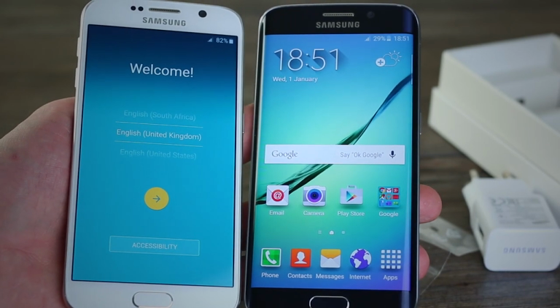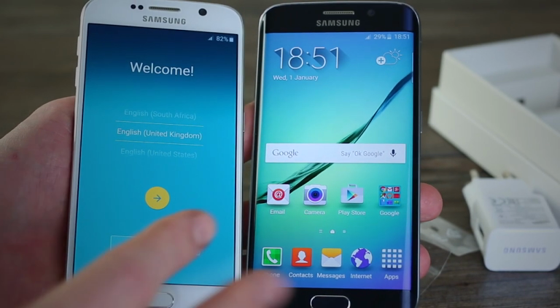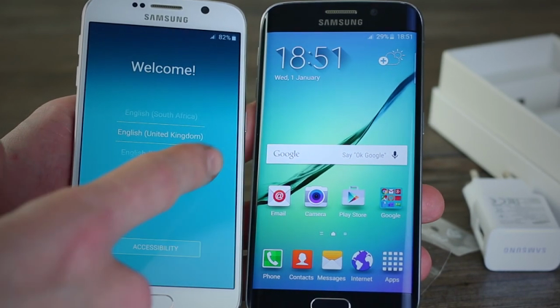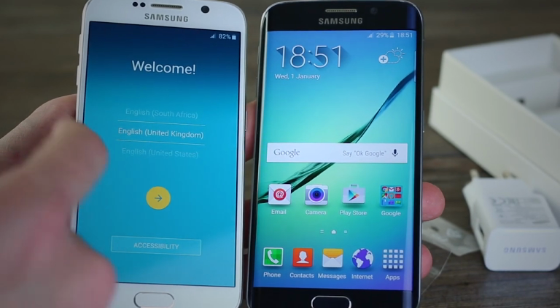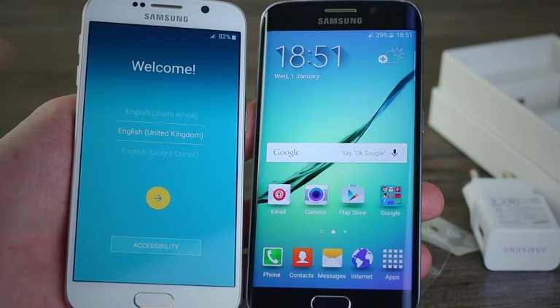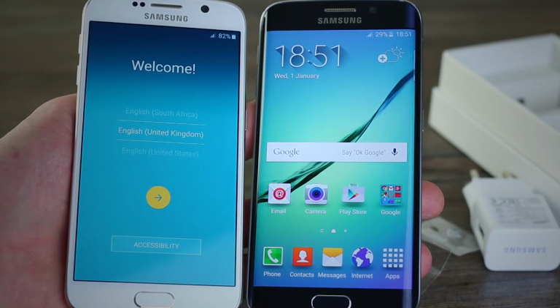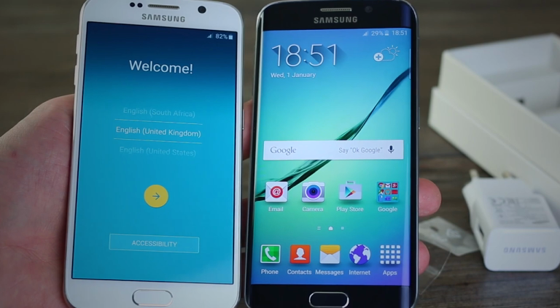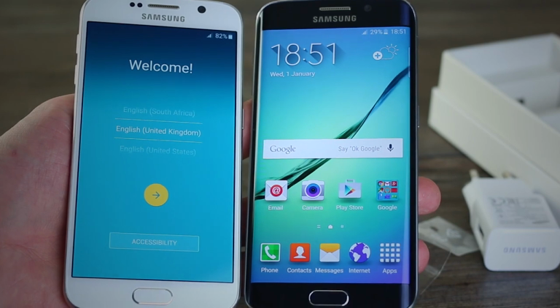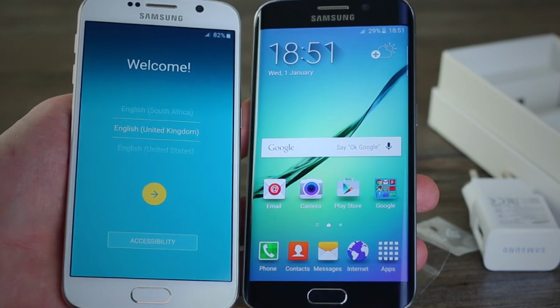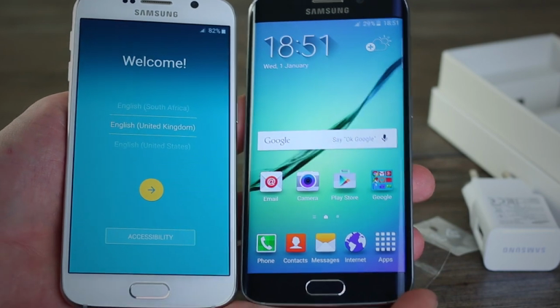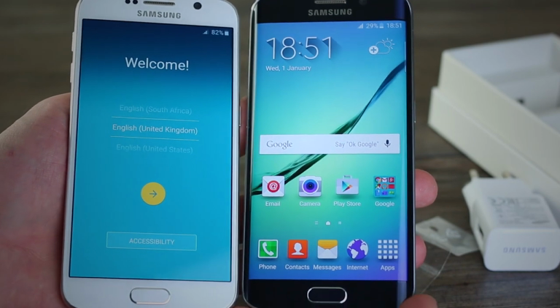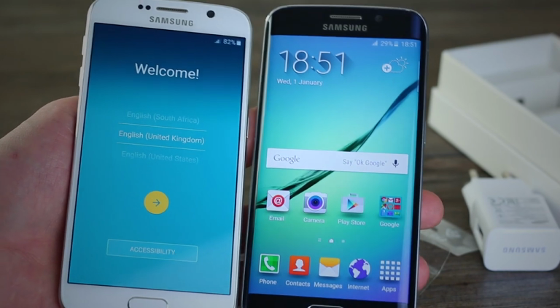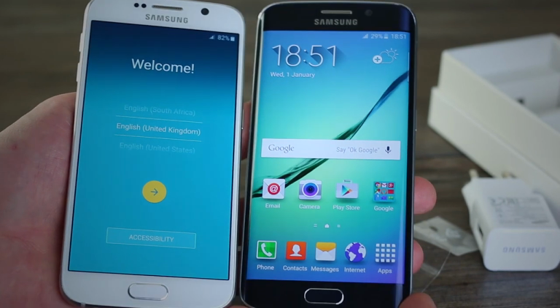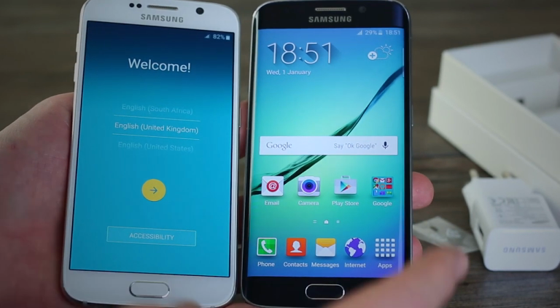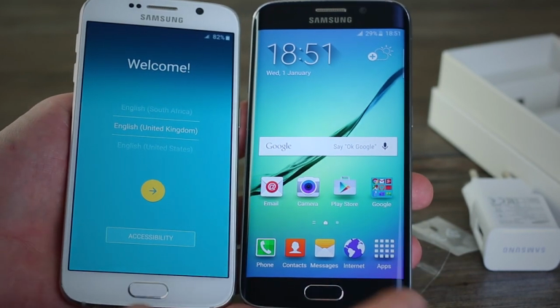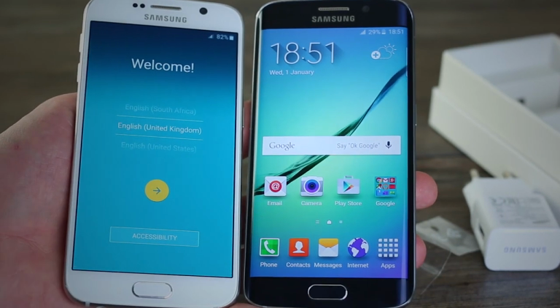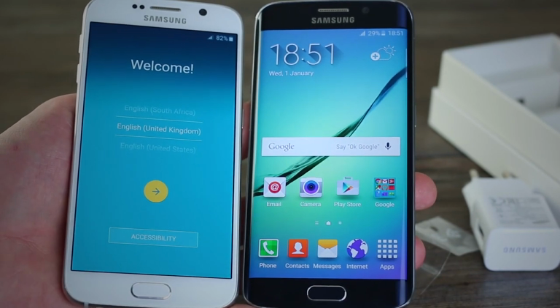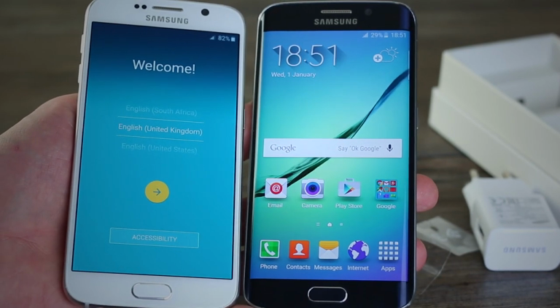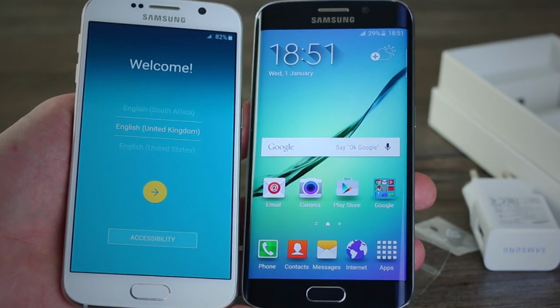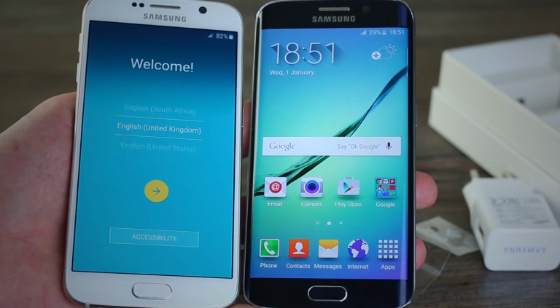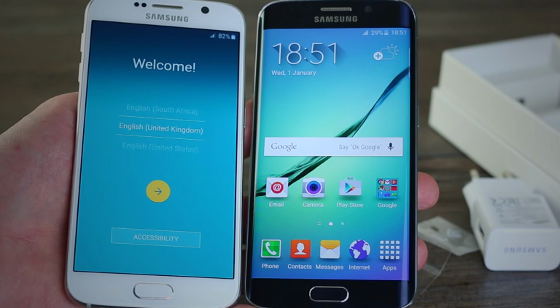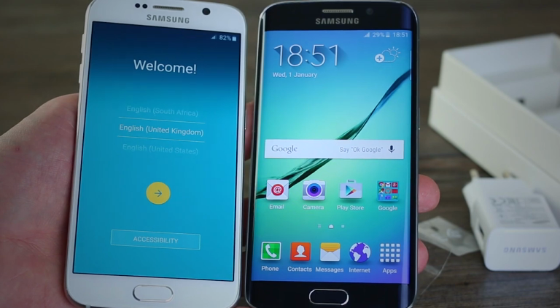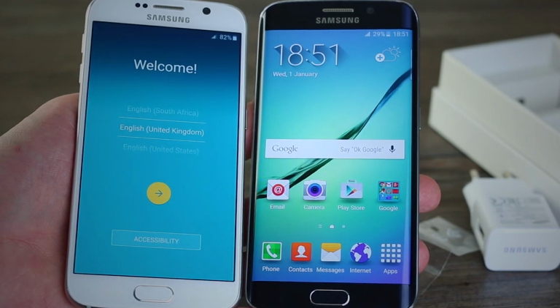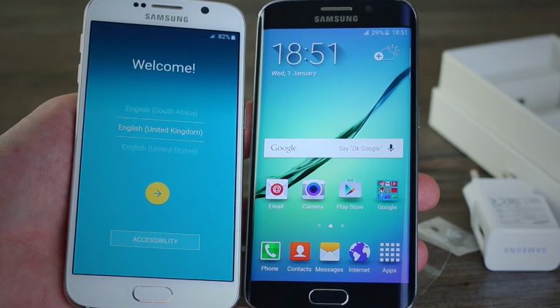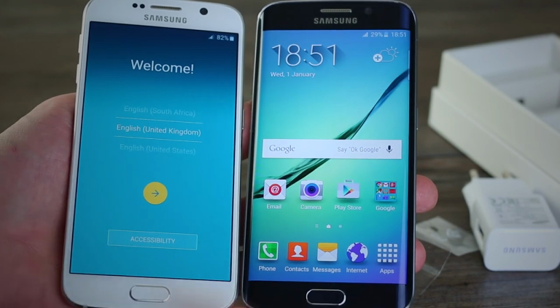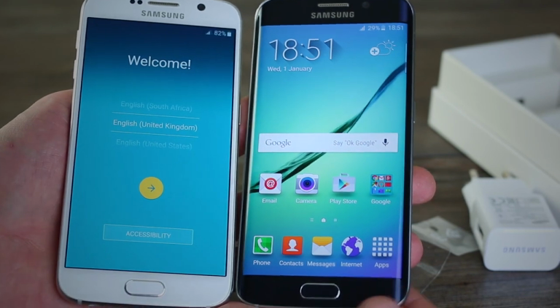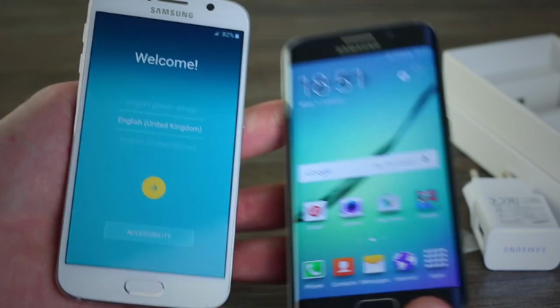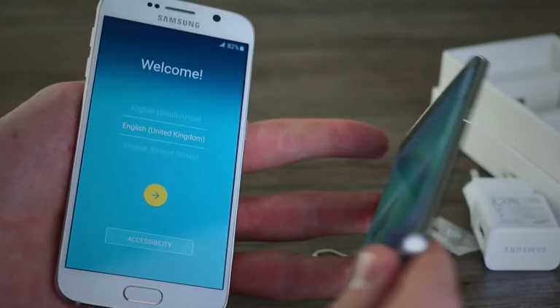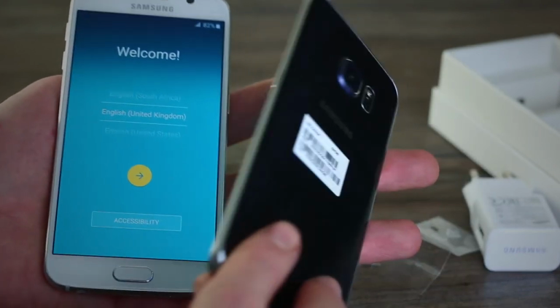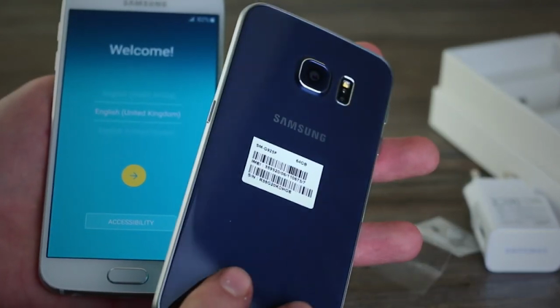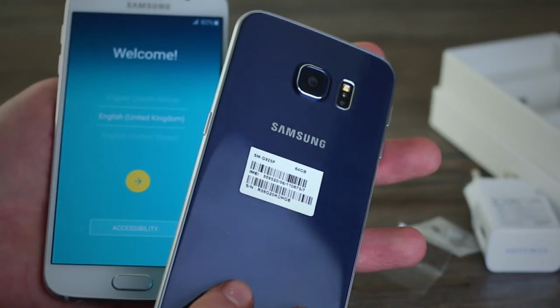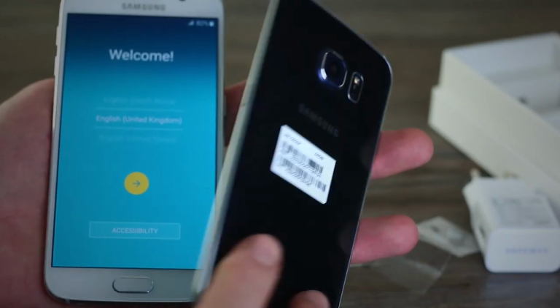Hopefully you've enjoyed our quick unboxing video with the Samsung Galaxy S6. Check out our channel for the S6 Edge unboxing video and stay tuned to BTech for a lot more content on both of these devices in the coming days. Thanks for watching.